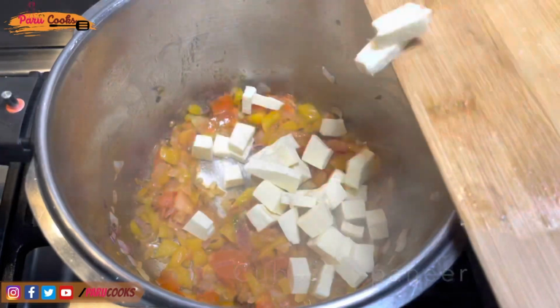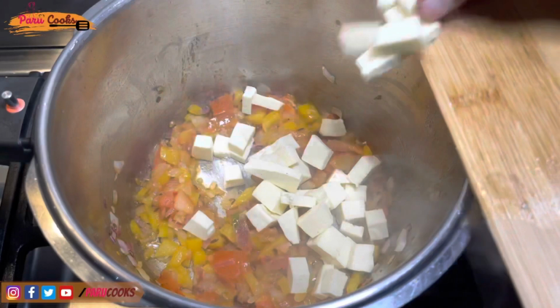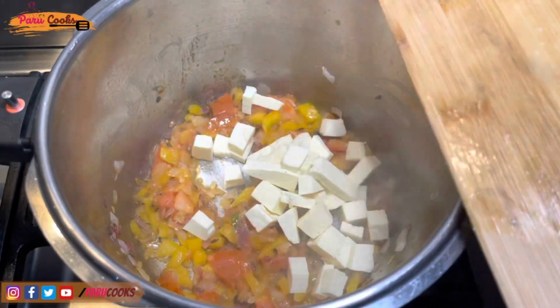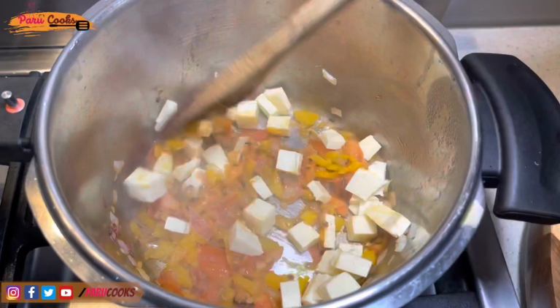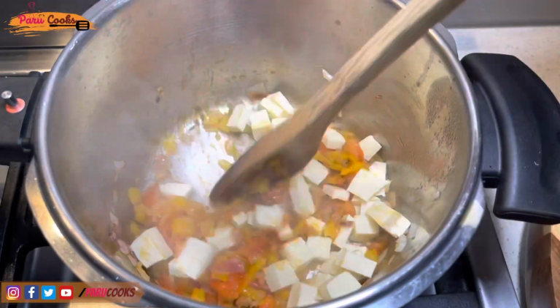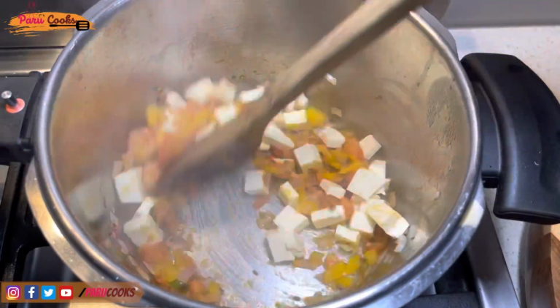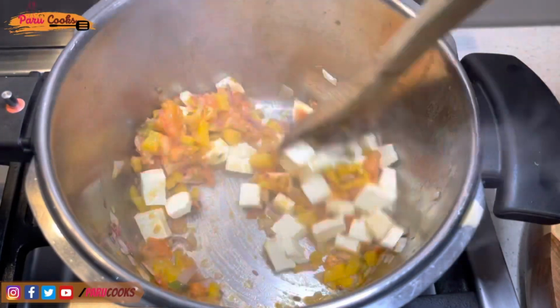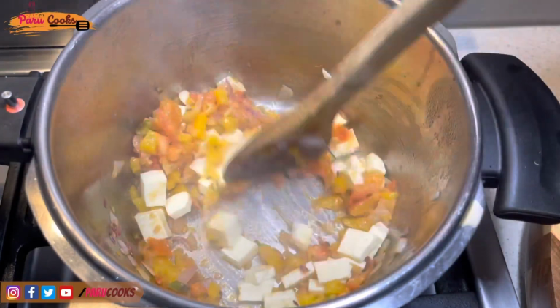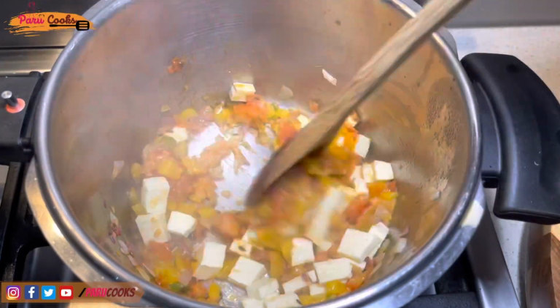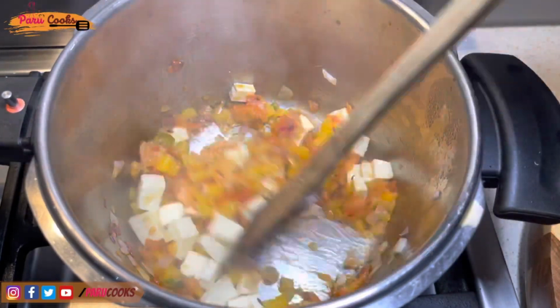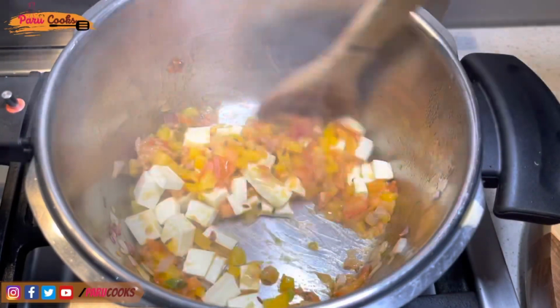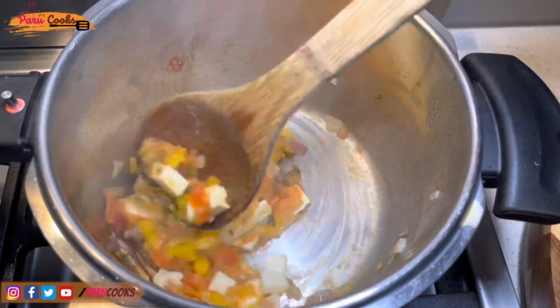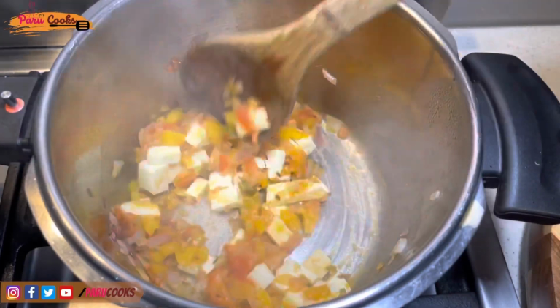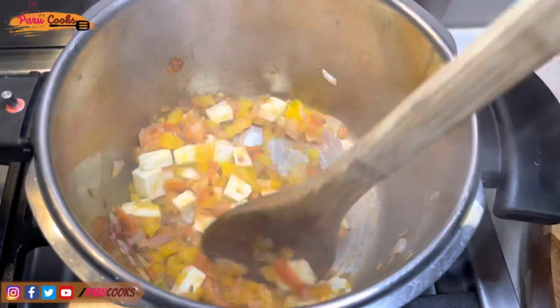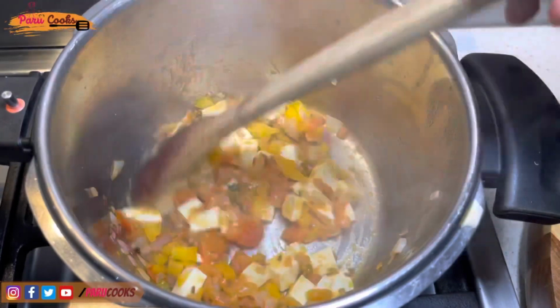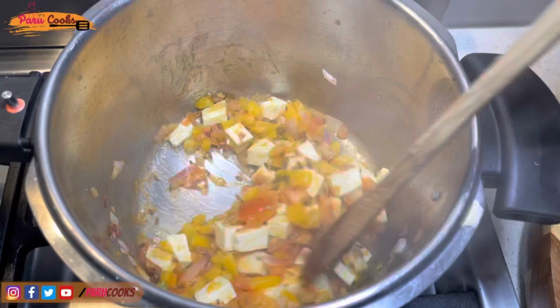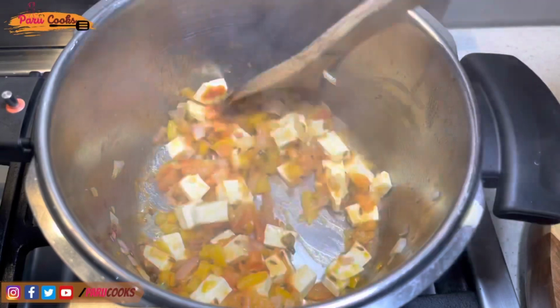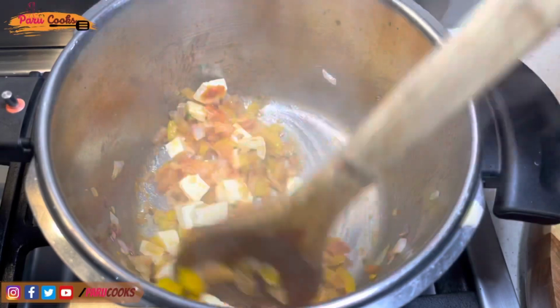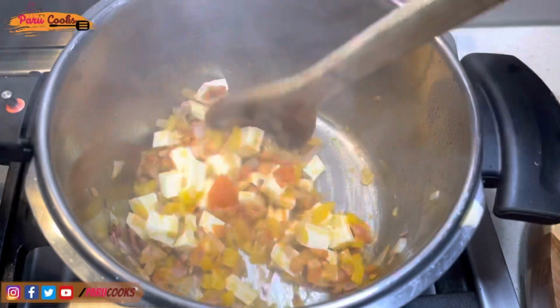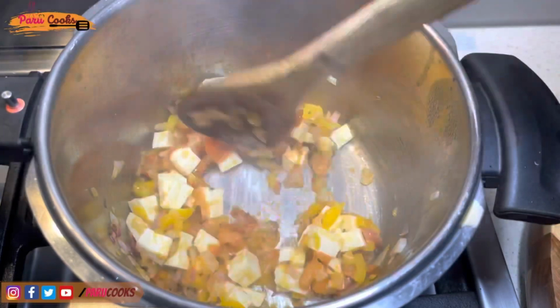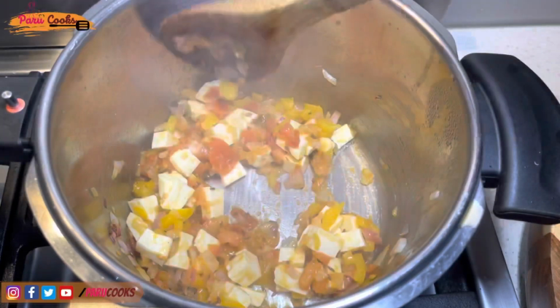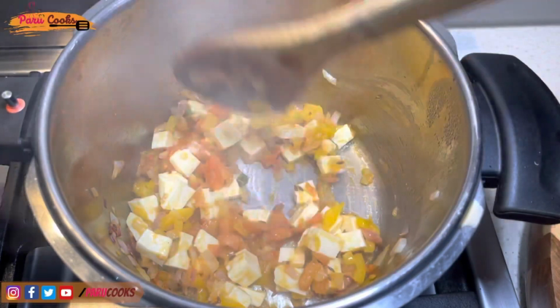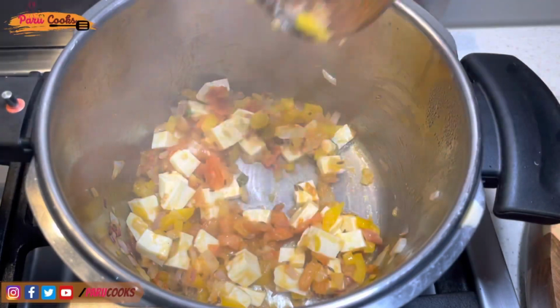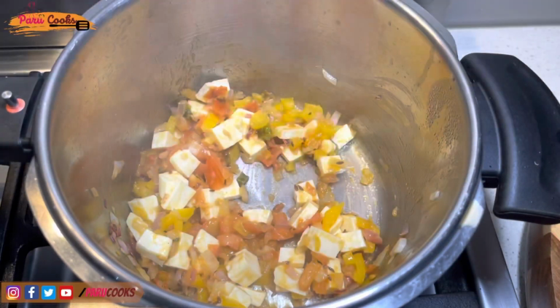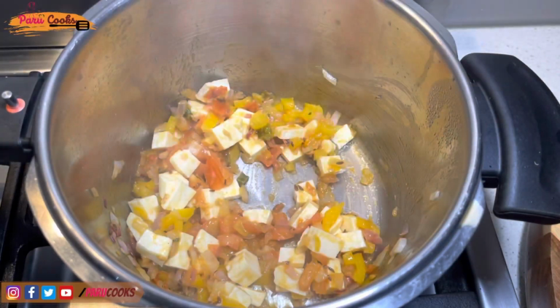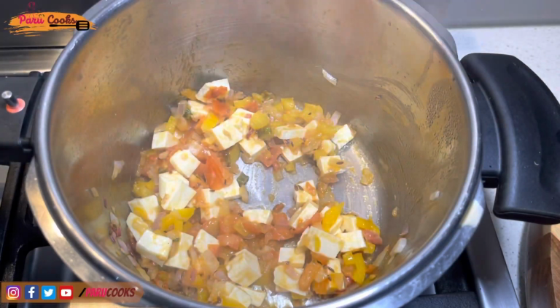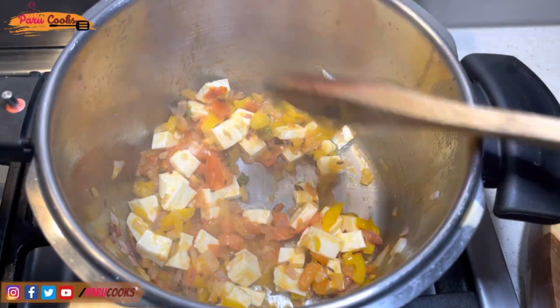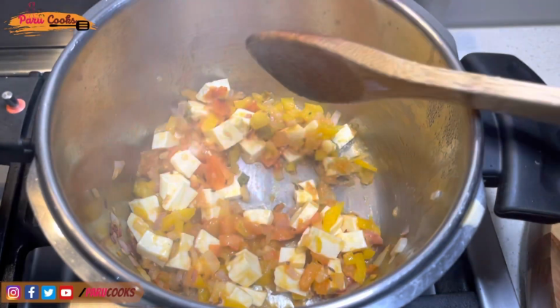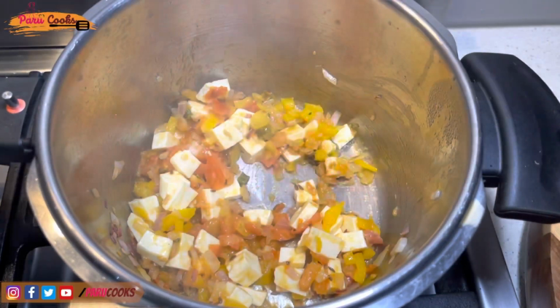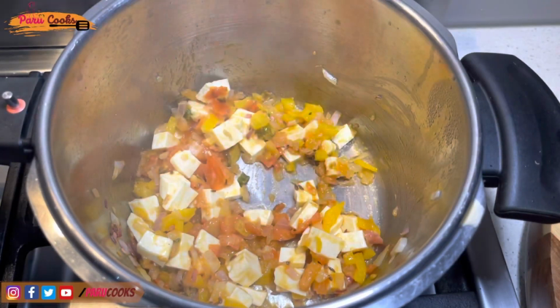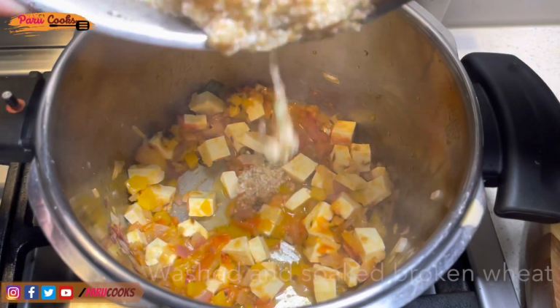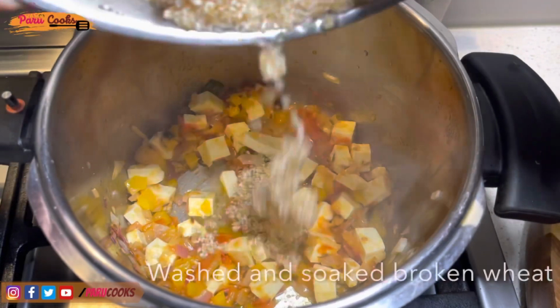Then add cubed paneer. I've cubed the paneer into small pieces — it's about 40 grams of paneer being used in this recipe. Mix it again very well and cook it for a few minutes.